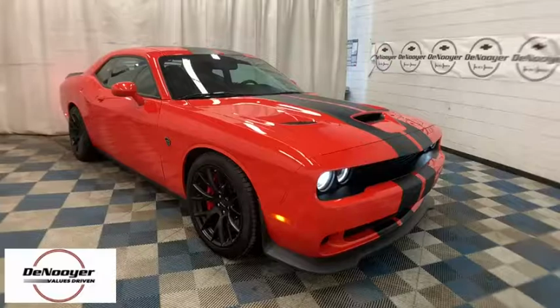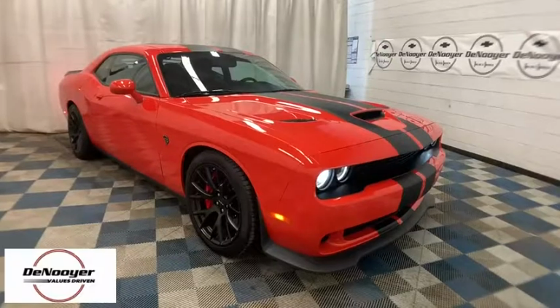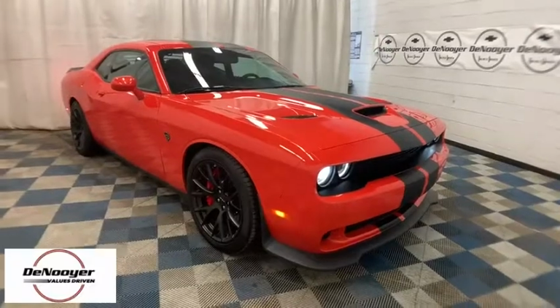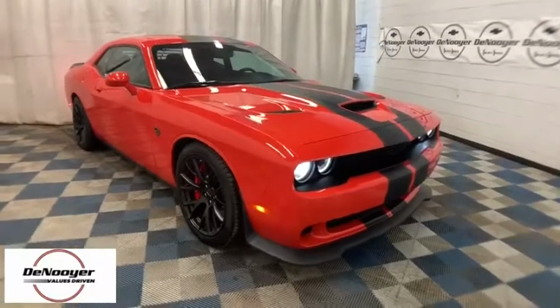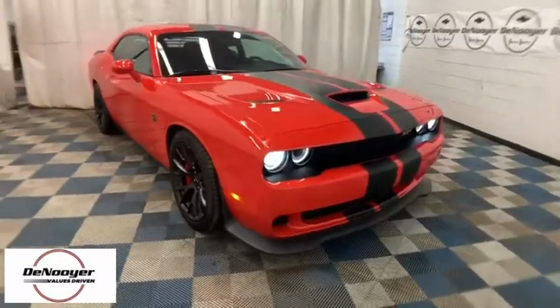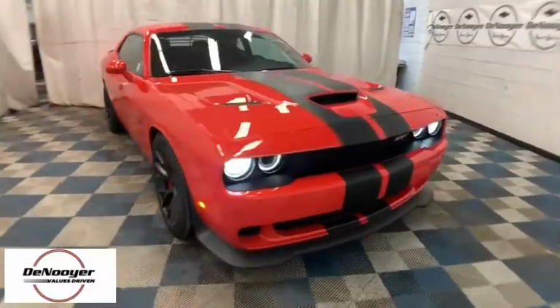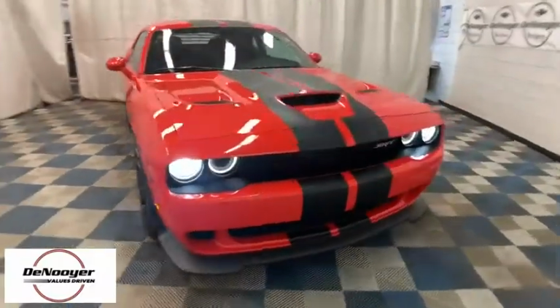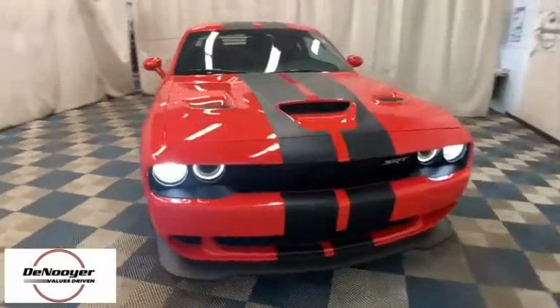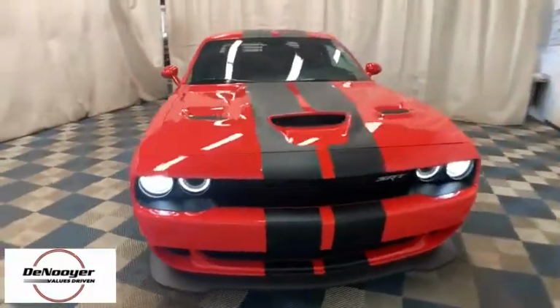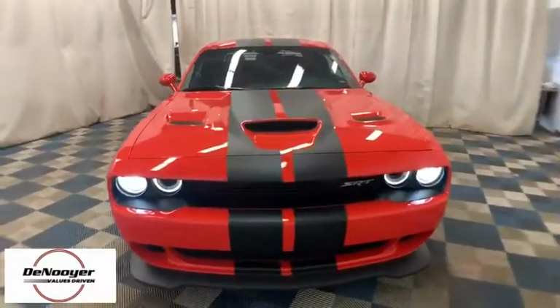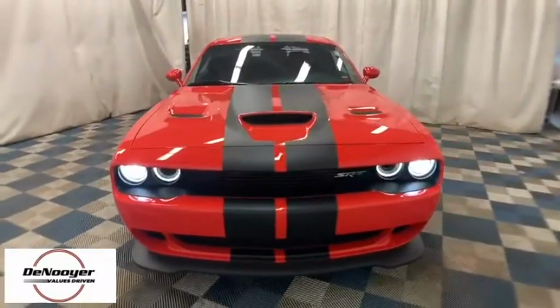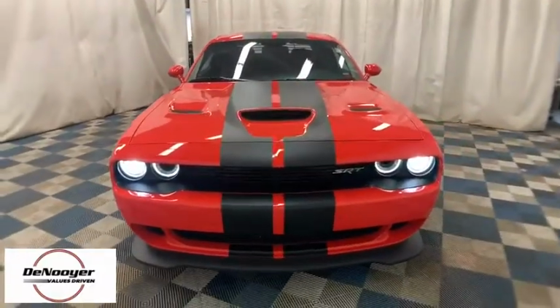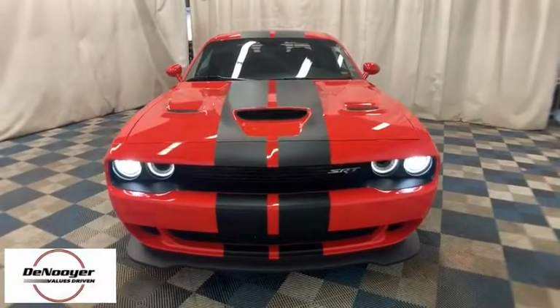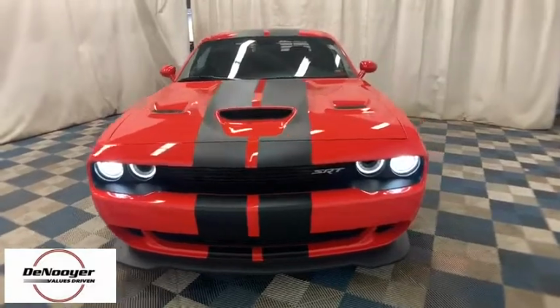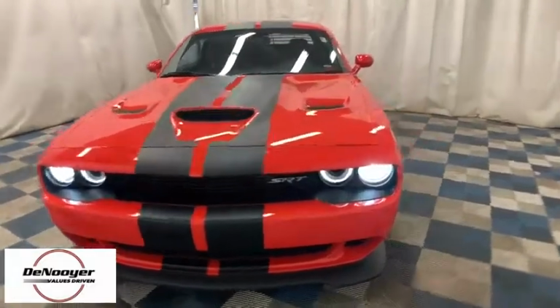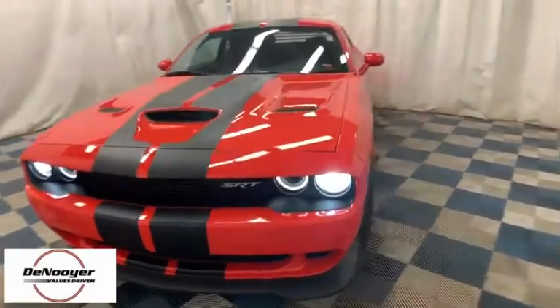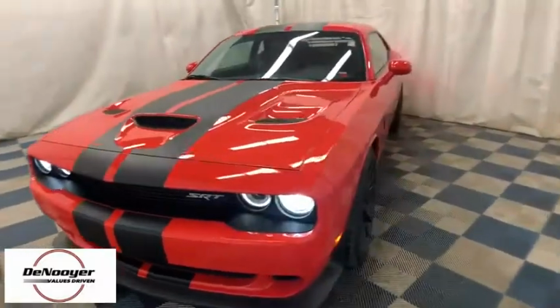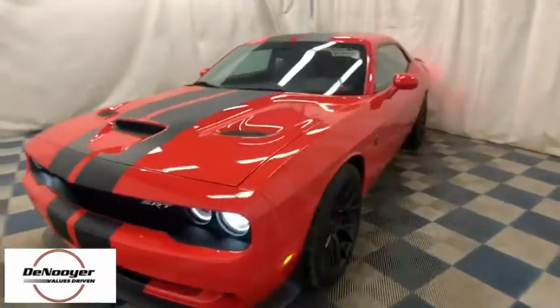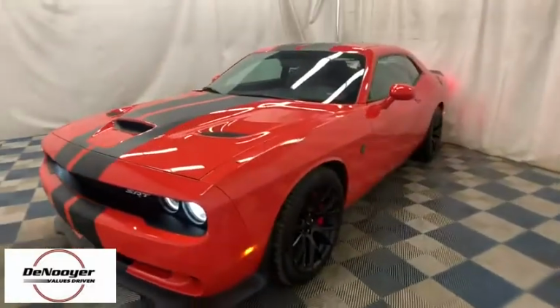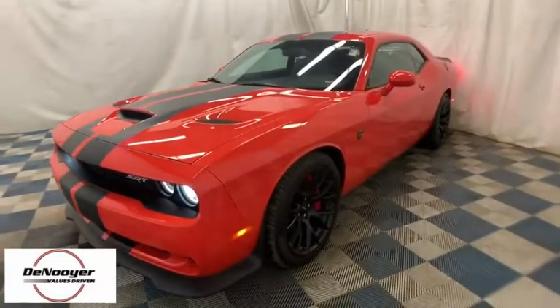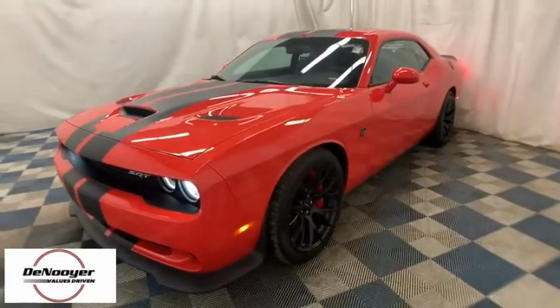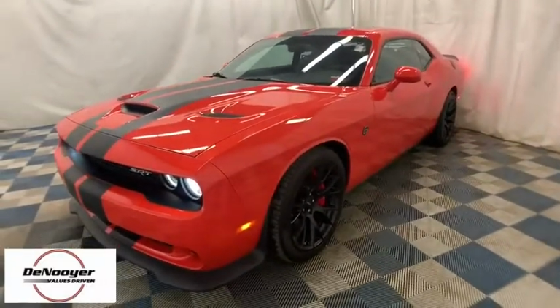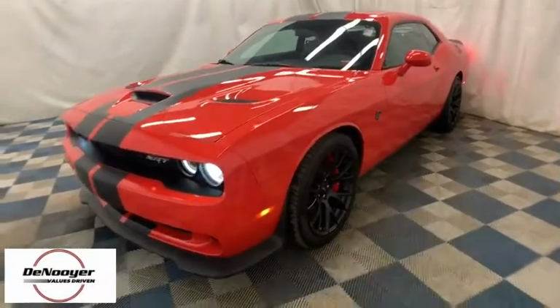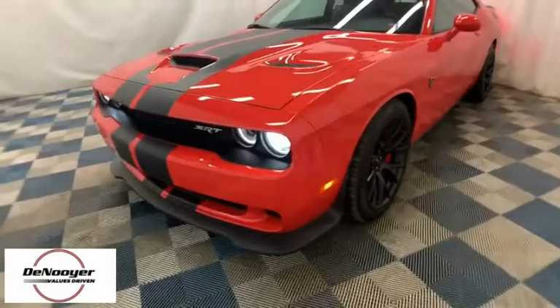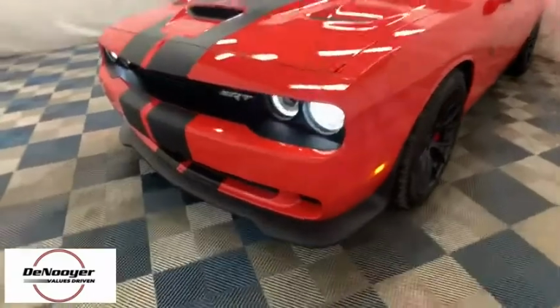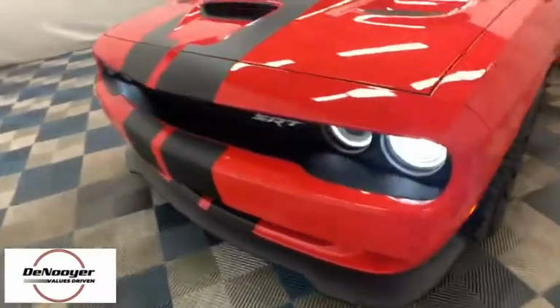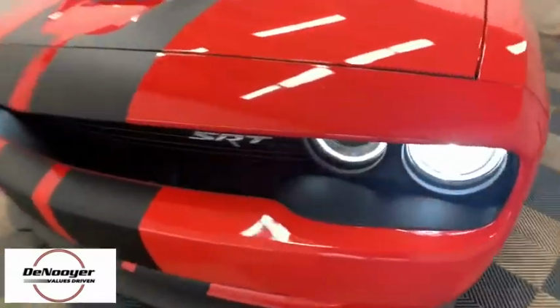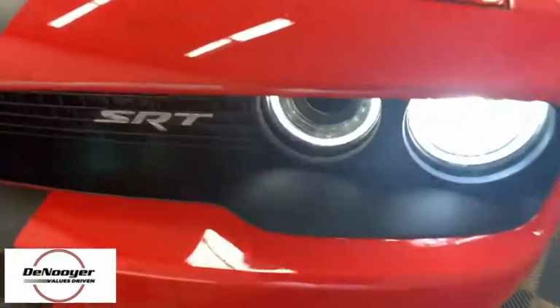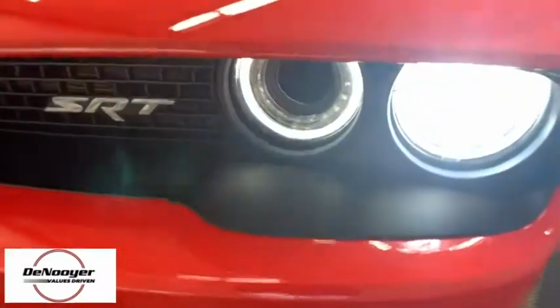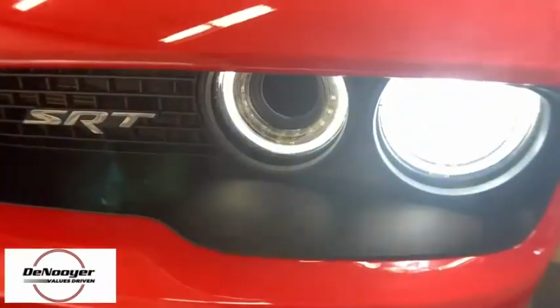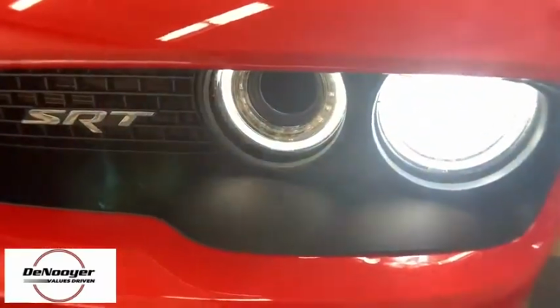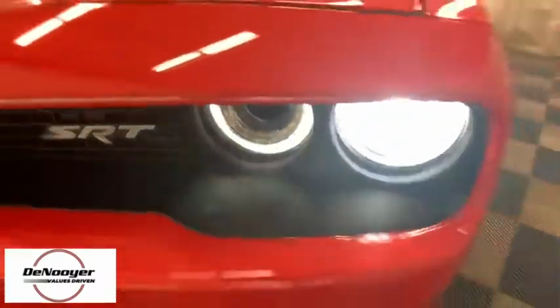Take a ride in the 2016 Dodge Challenger. Rated most appealing mid-sized sport car by J.D. Power and Associates, the Dodge Challenger delivers on style and performance. It's powerful, practical, and efficient.